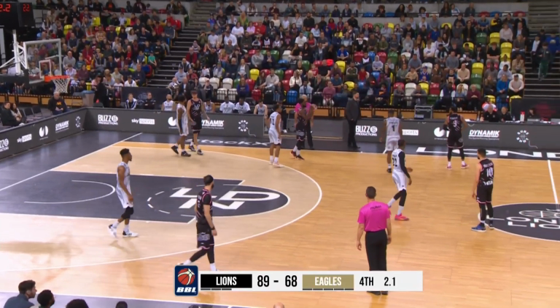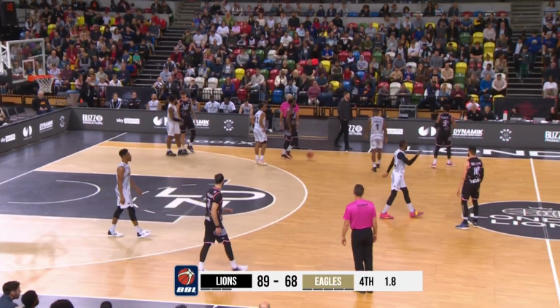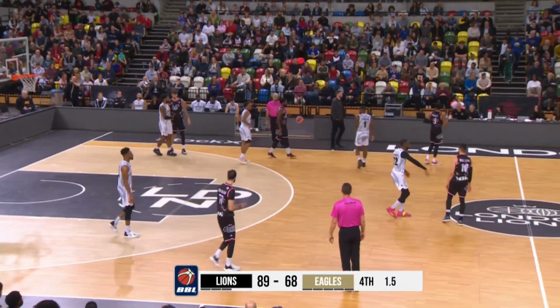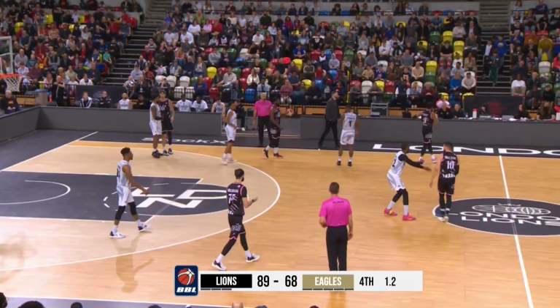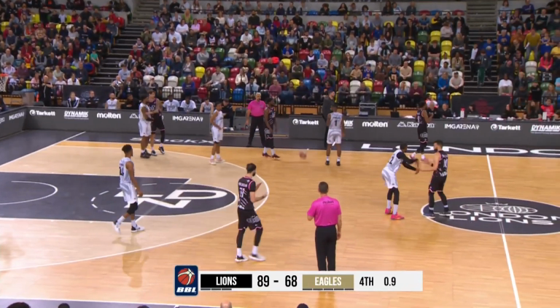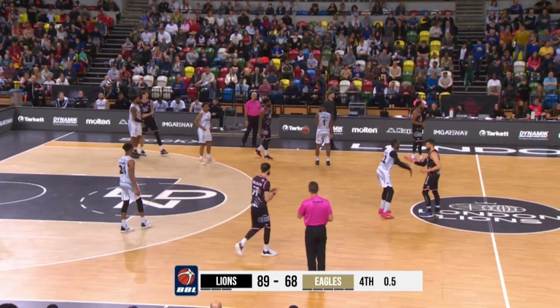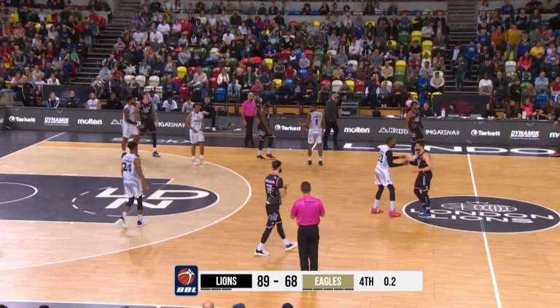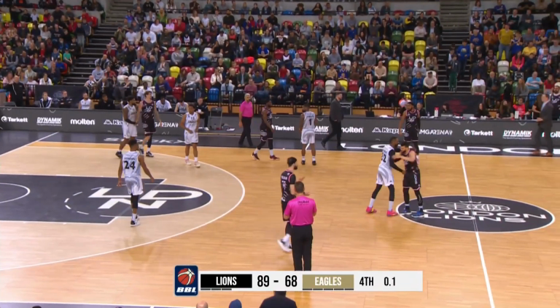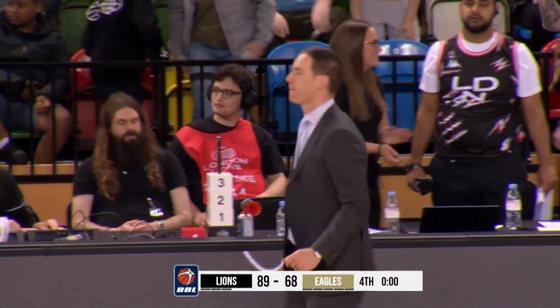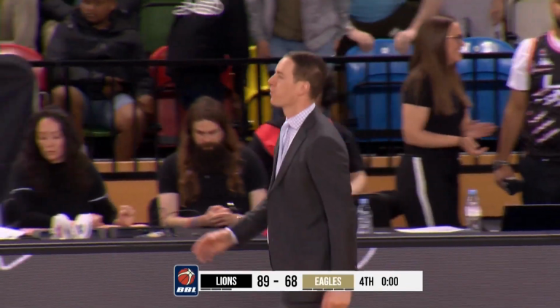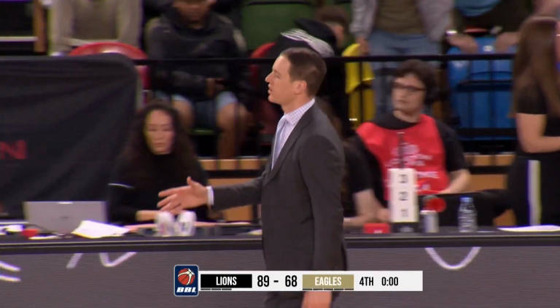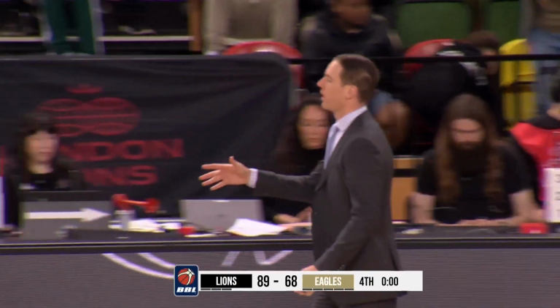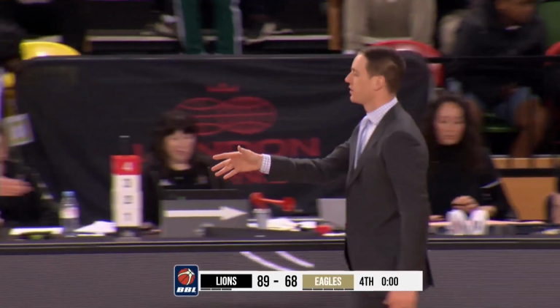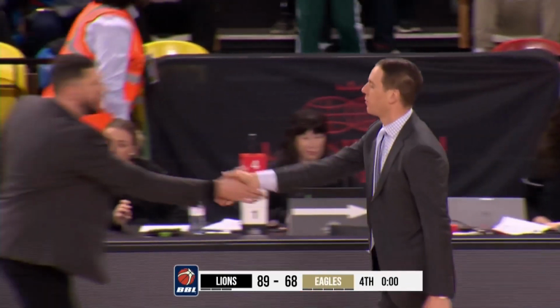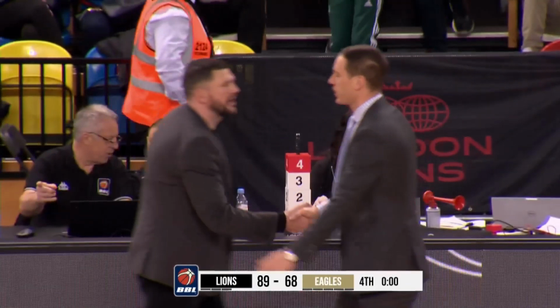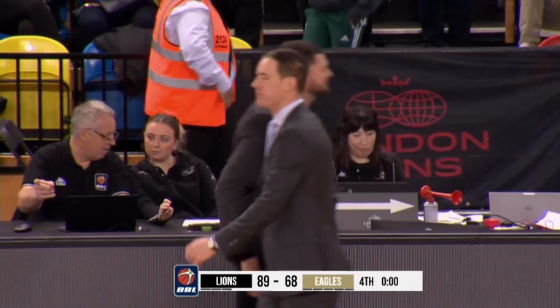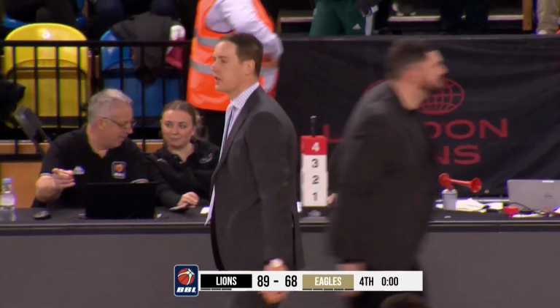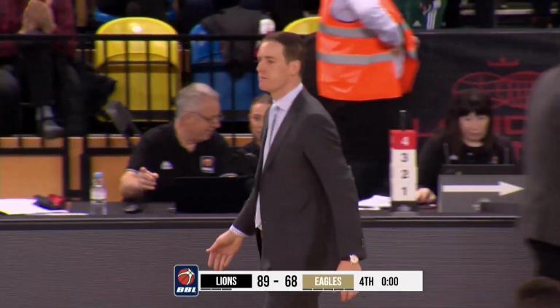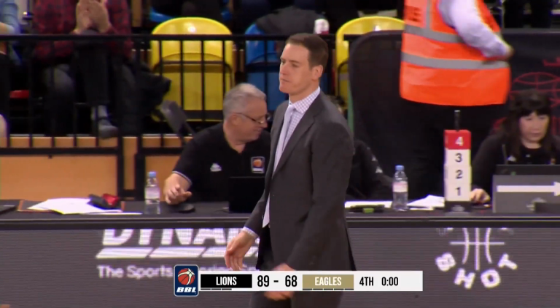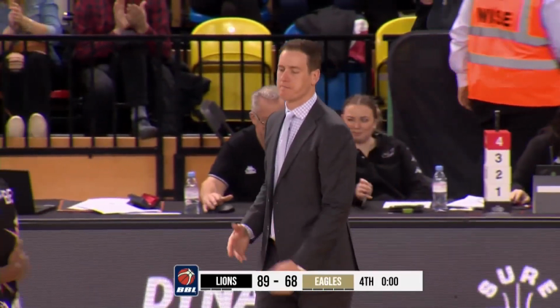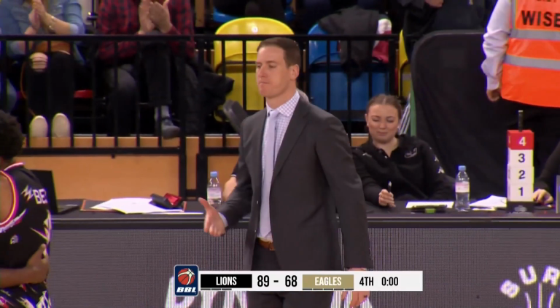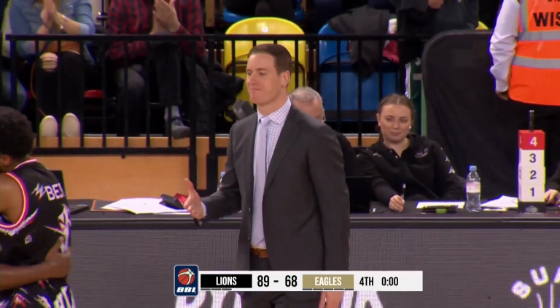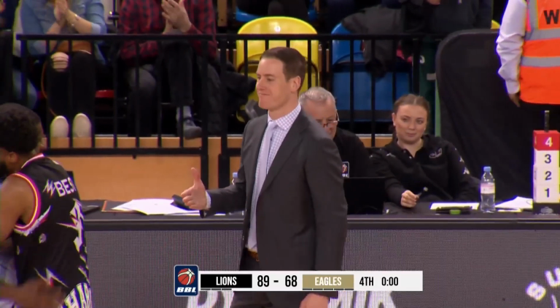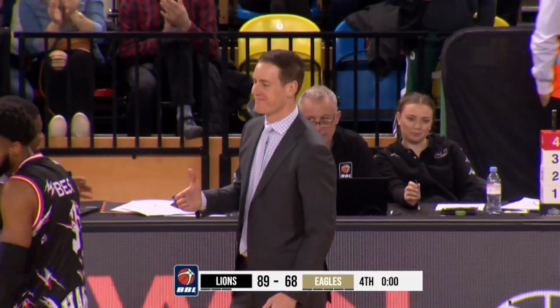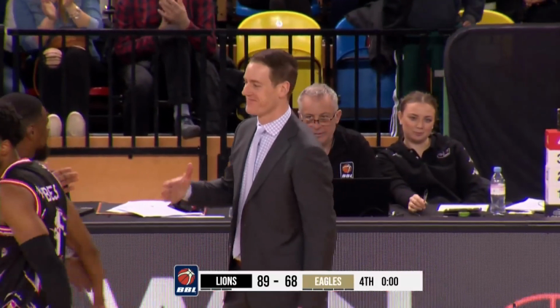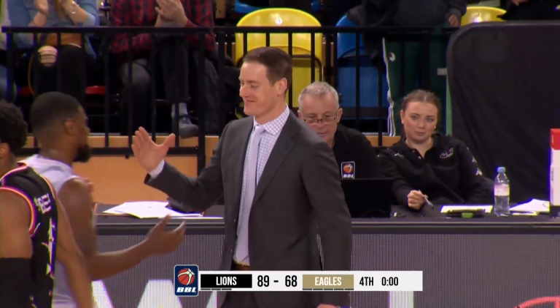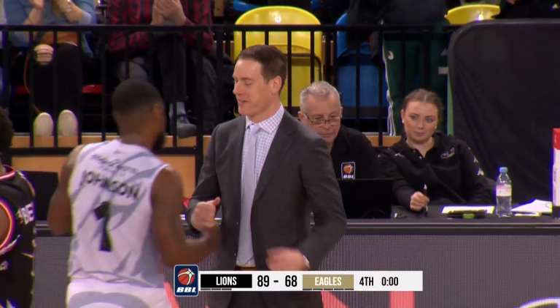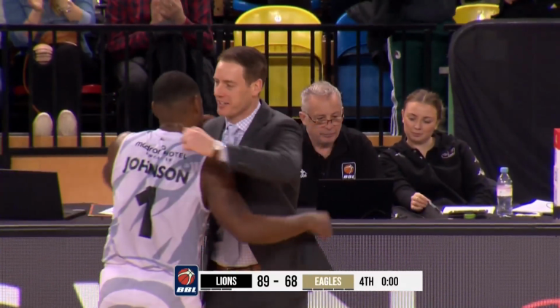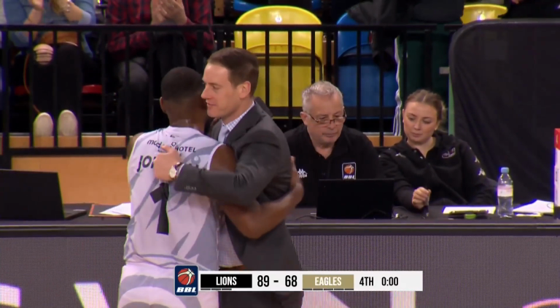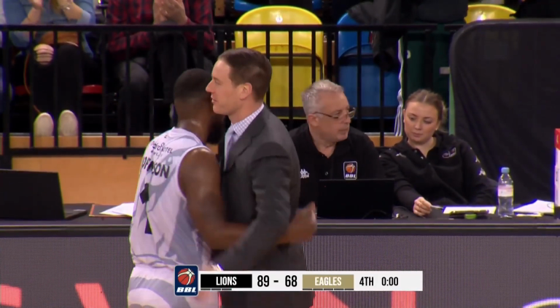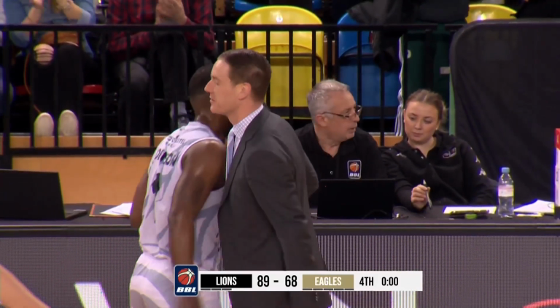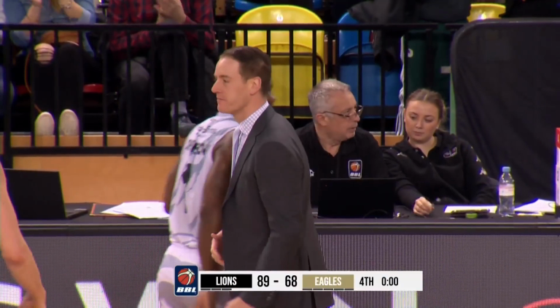But that will do it. London Lions with an impressive bounce-back win — 89 points to 68 over the Newcastle Eagles.